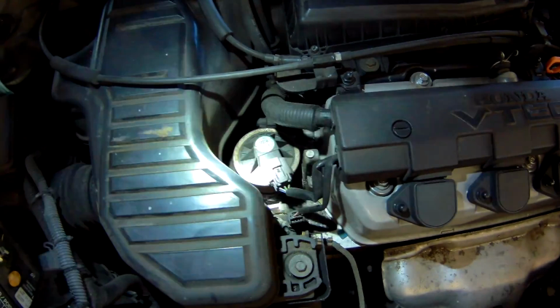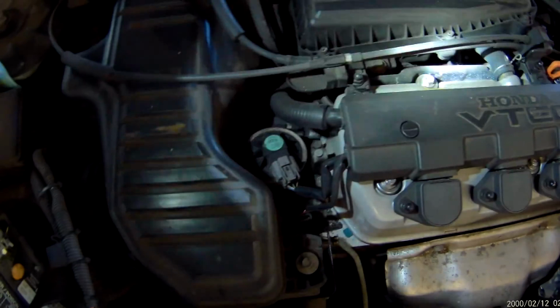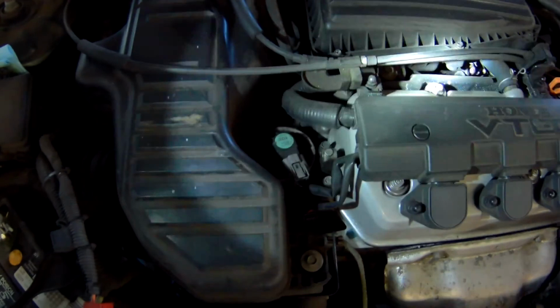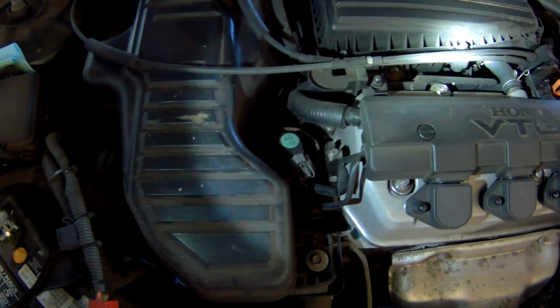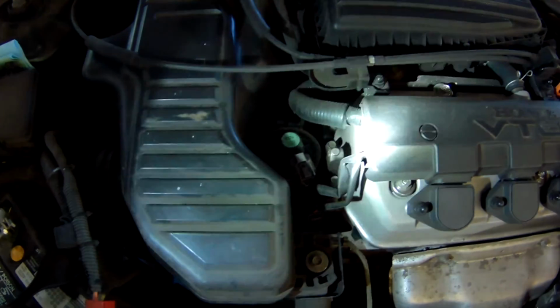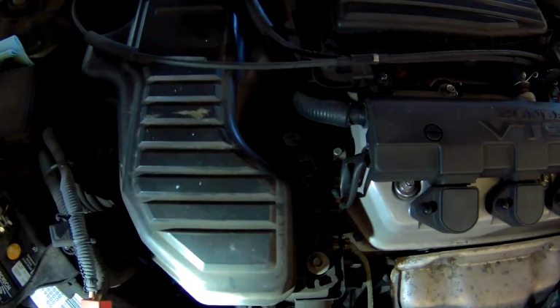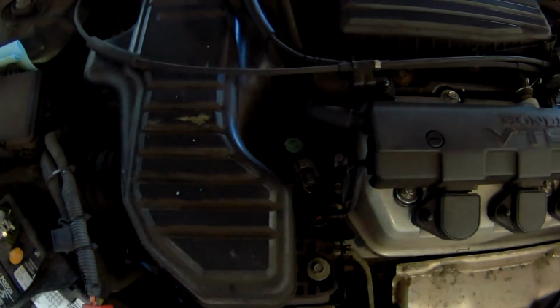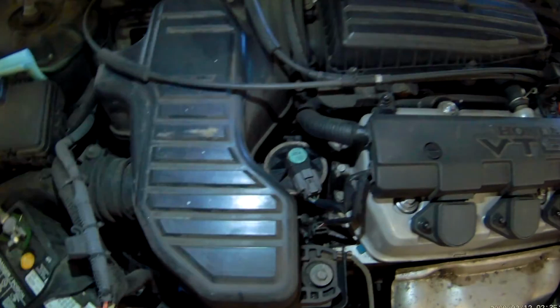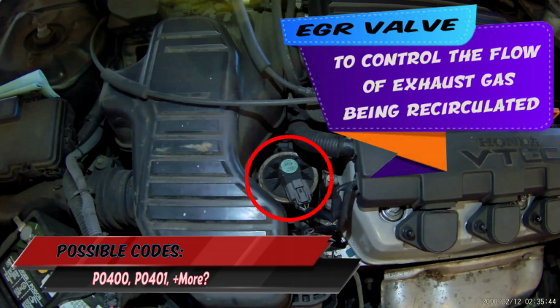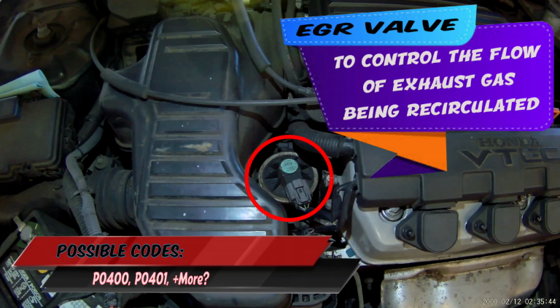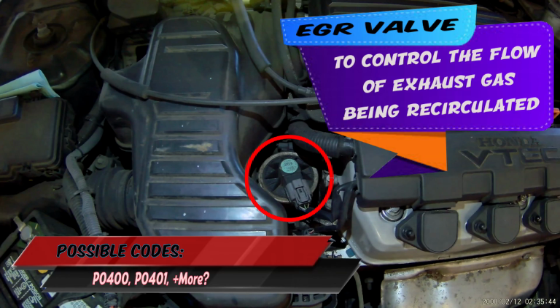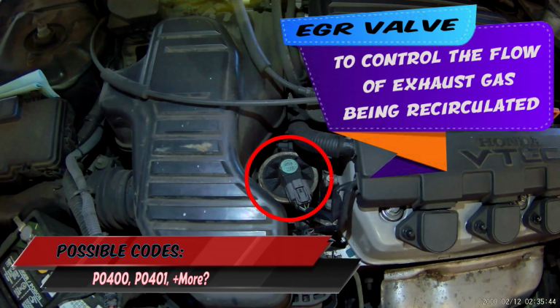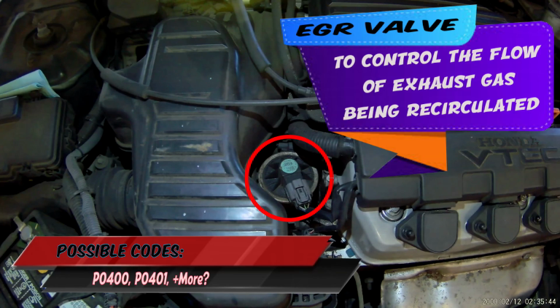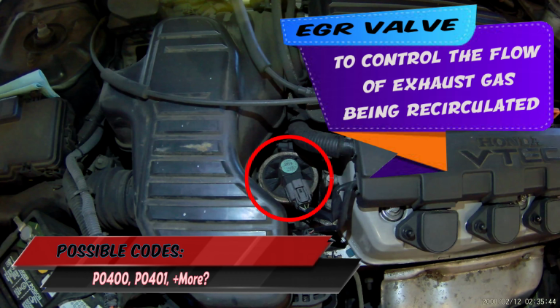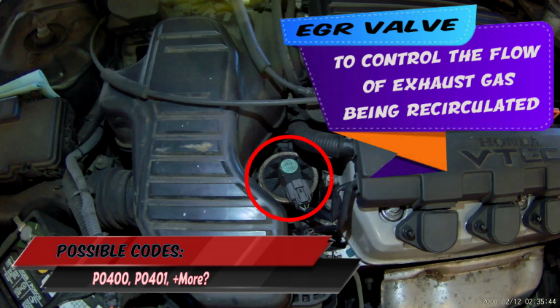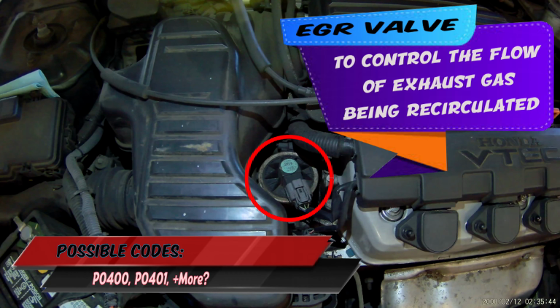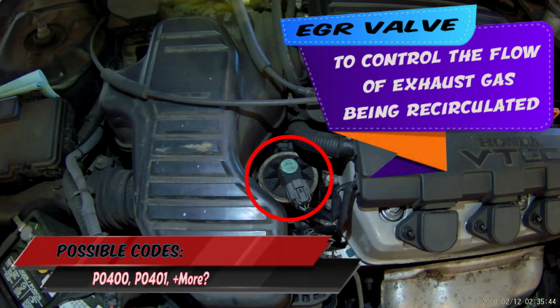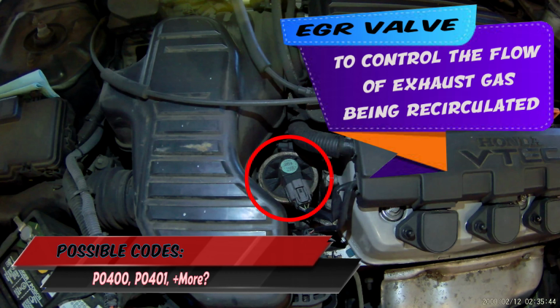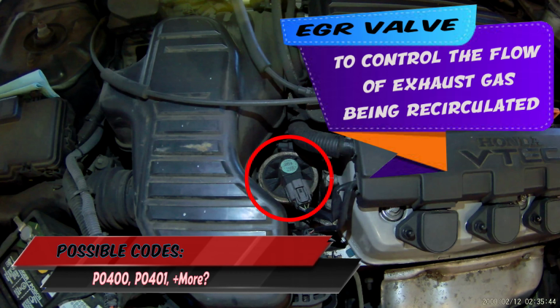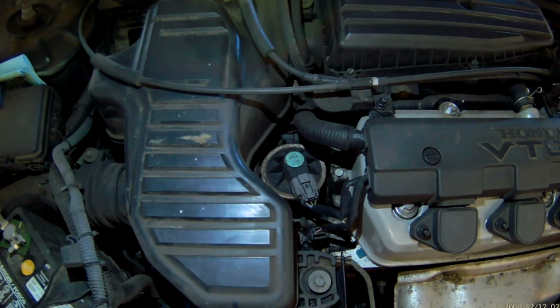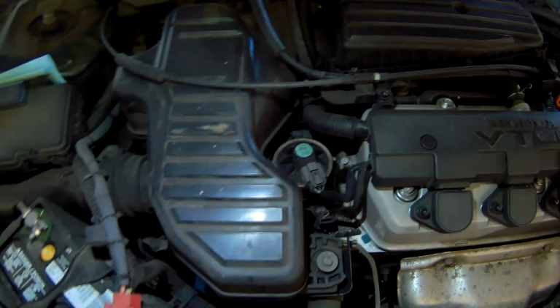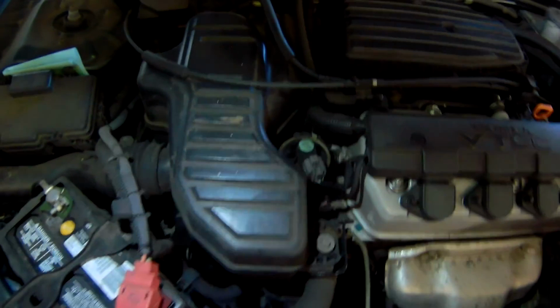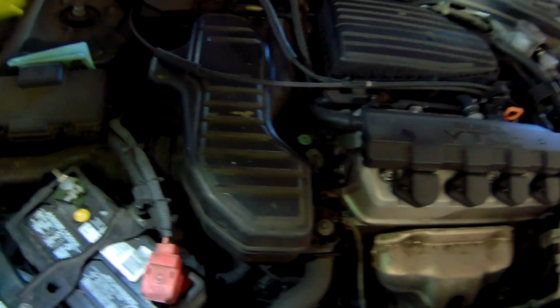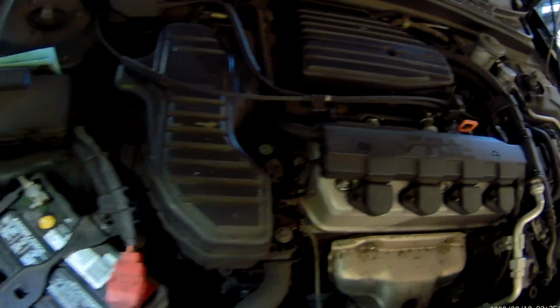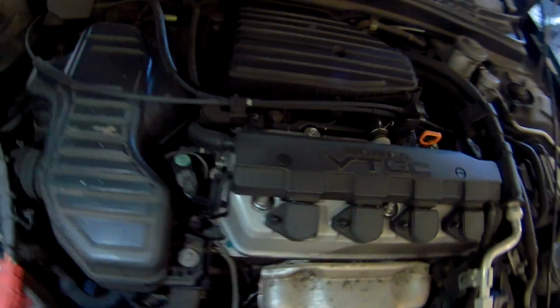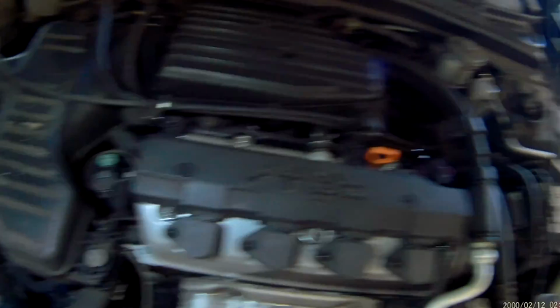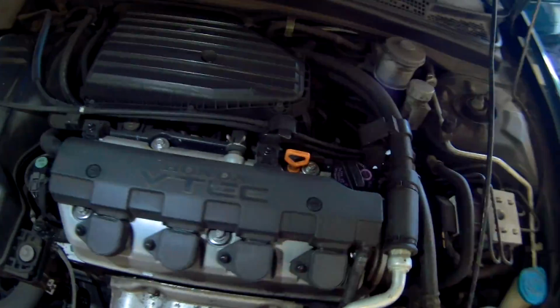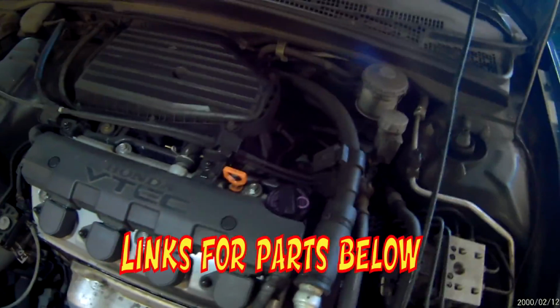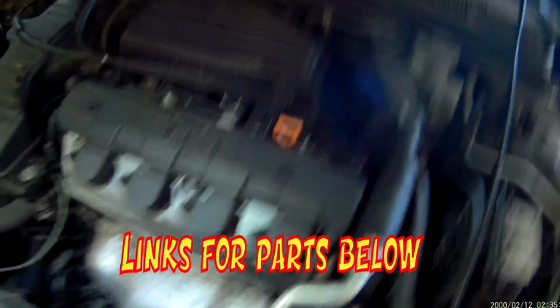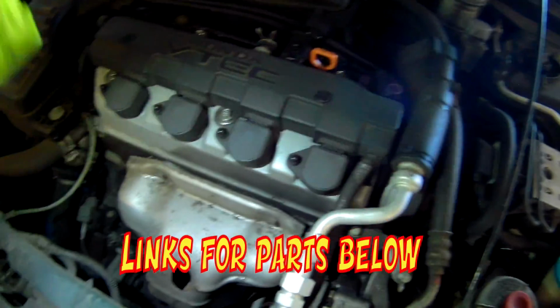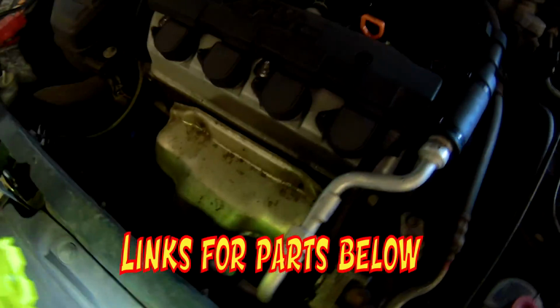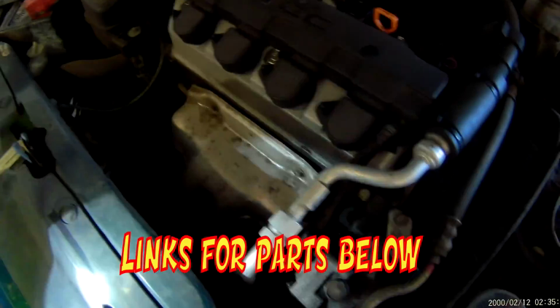First off on the emissions components is the EGR valve, right here on top. This is the valve or the component responsible for letting exhaust gases back into the intake and hopefully cleaned up through the combustion process if it didn't get cleaned up the first time.